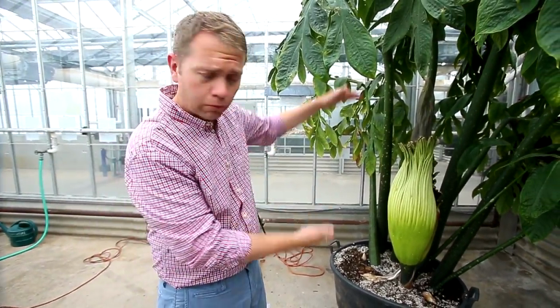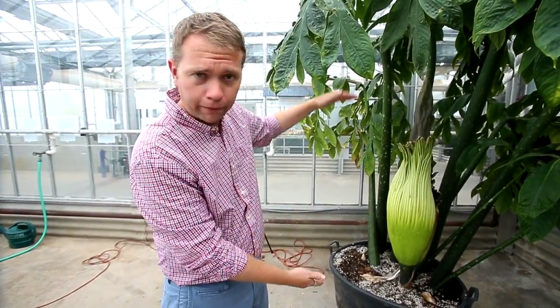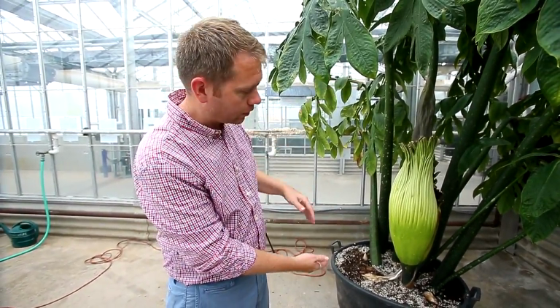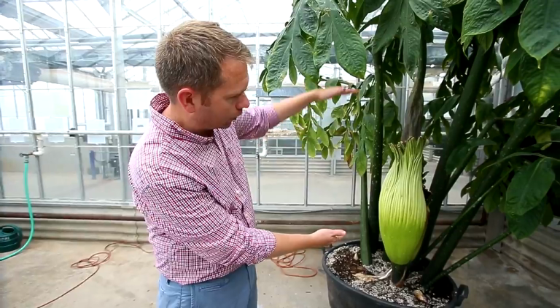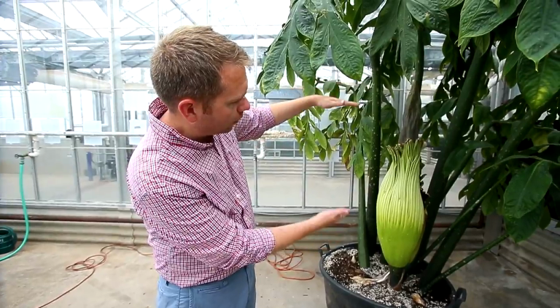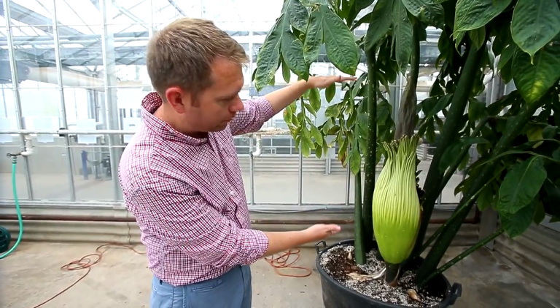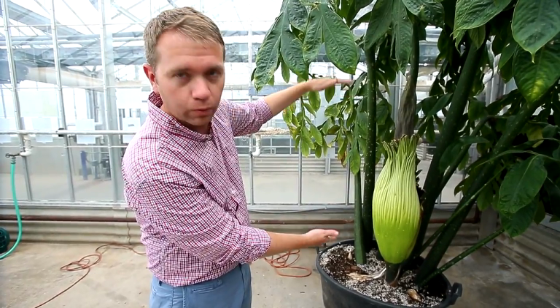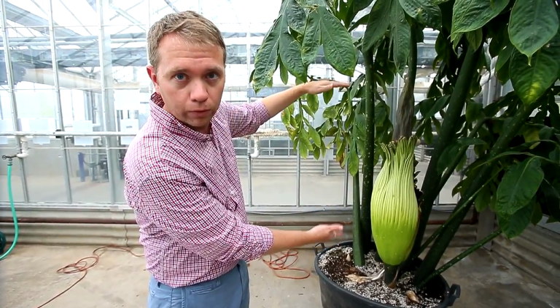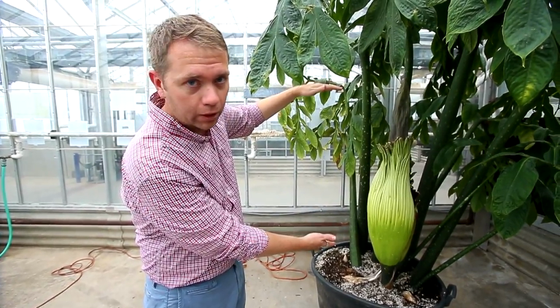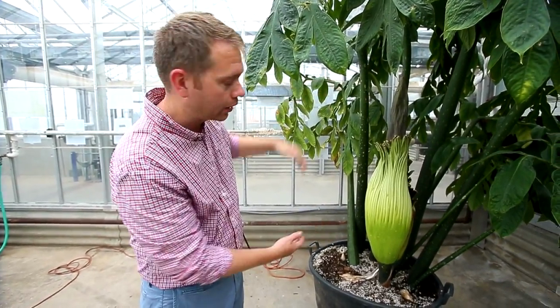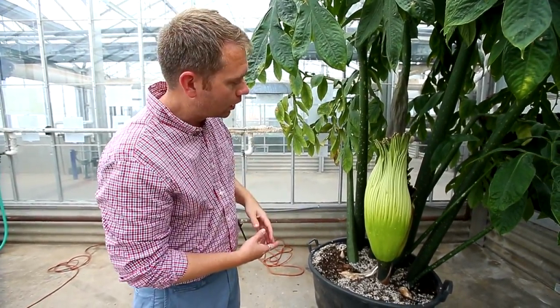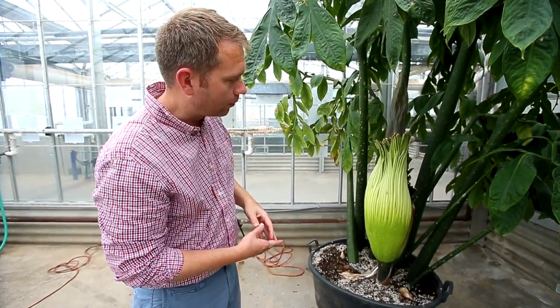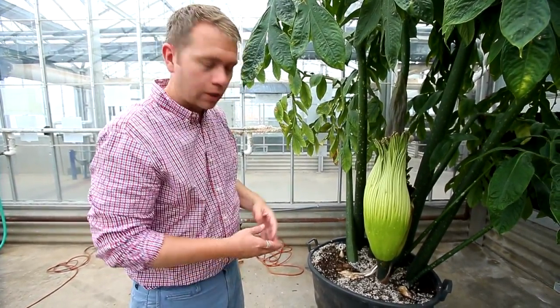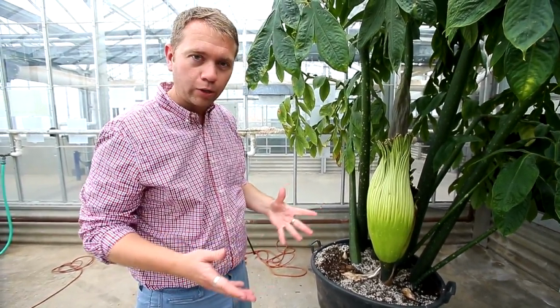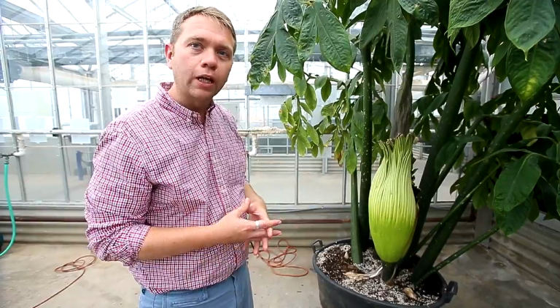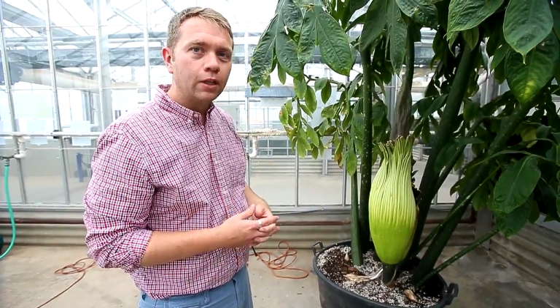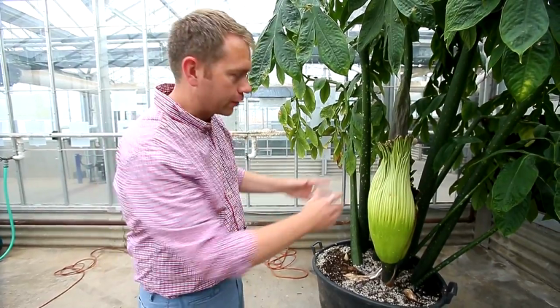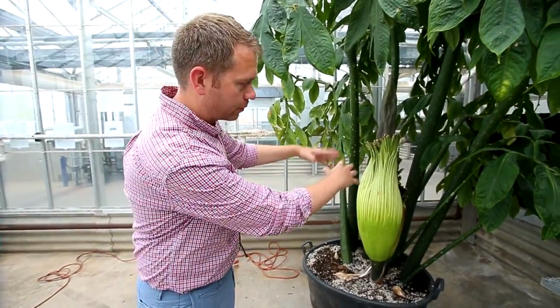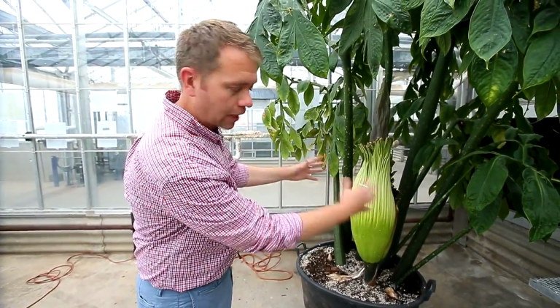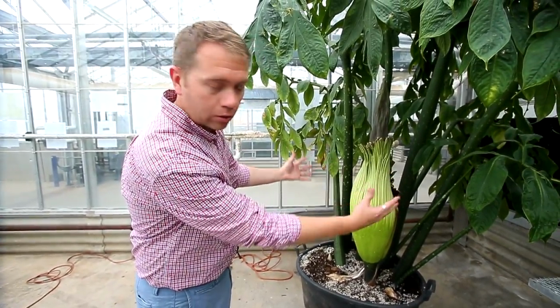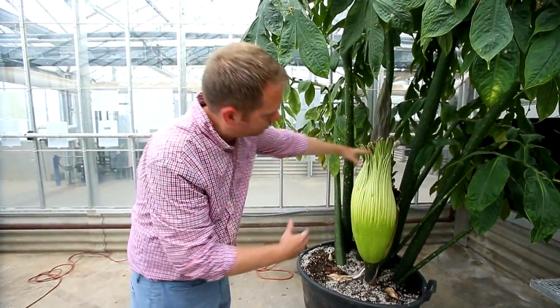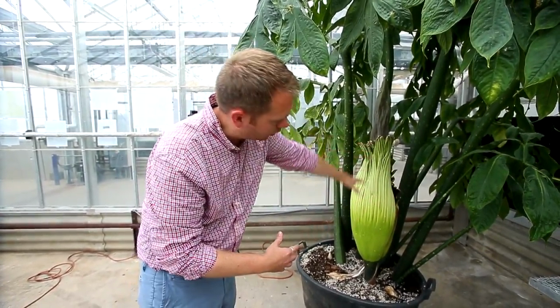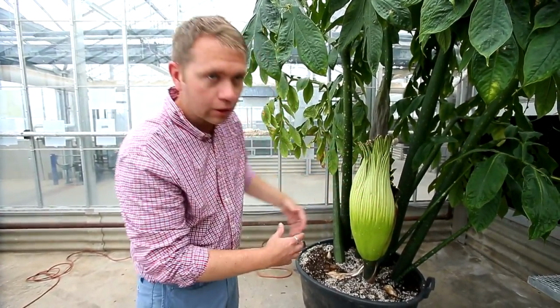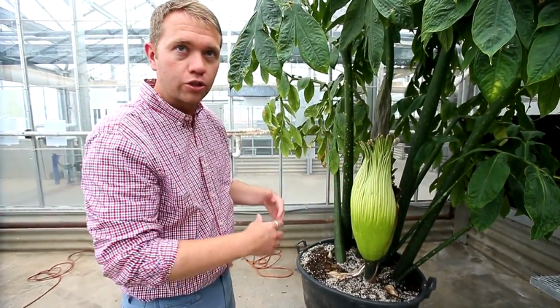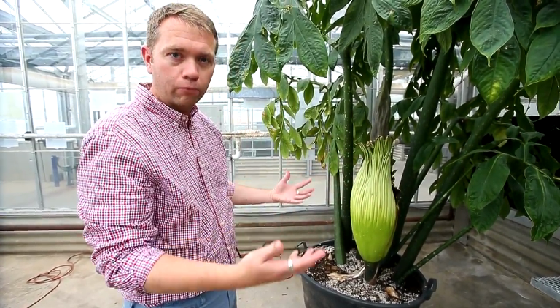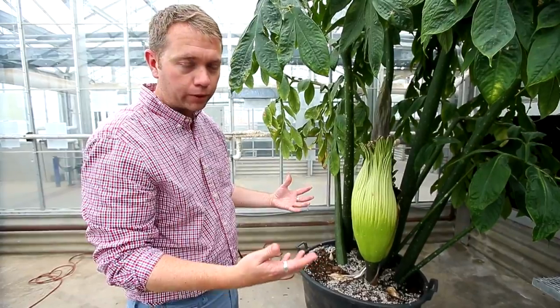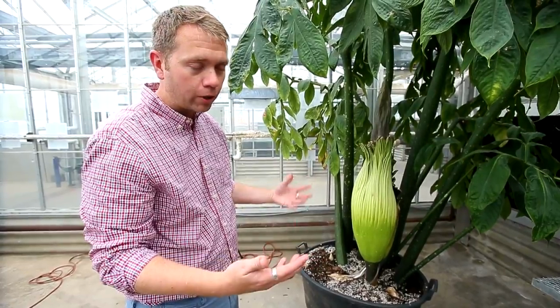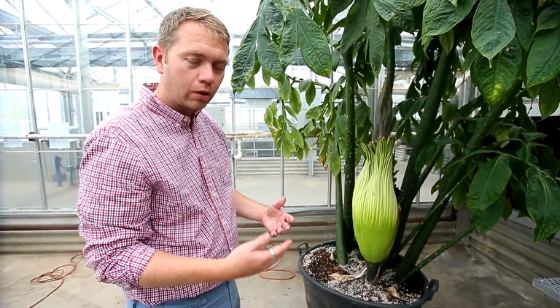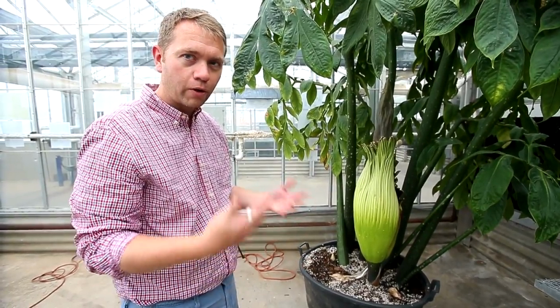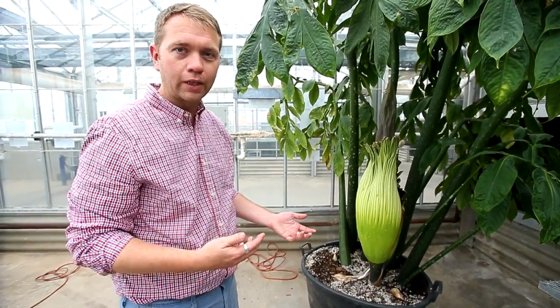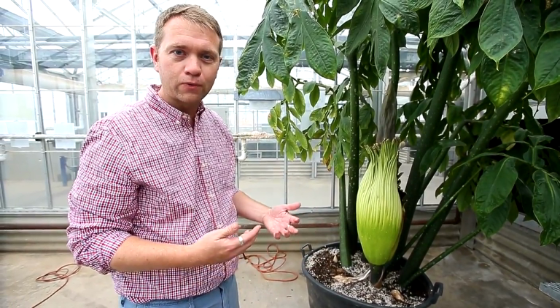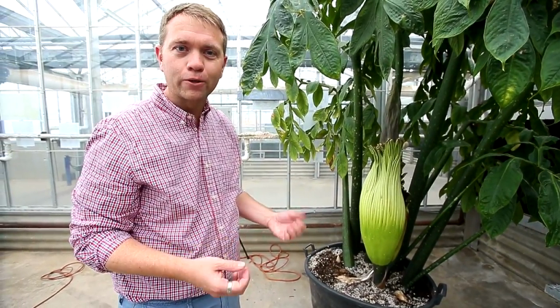It grows relatively fast. We're looking at about a five or six week old flower here right now, and we're now playing the waiting game. This outer portion right here should open relatively soon — we hope. Although, I've been saying that since Friday afternoon.